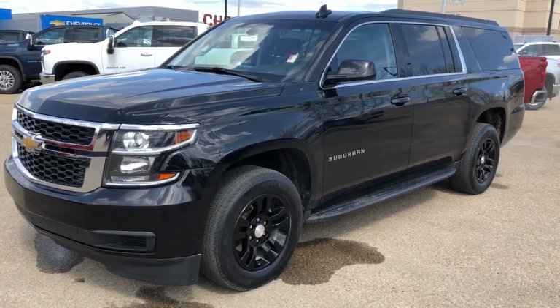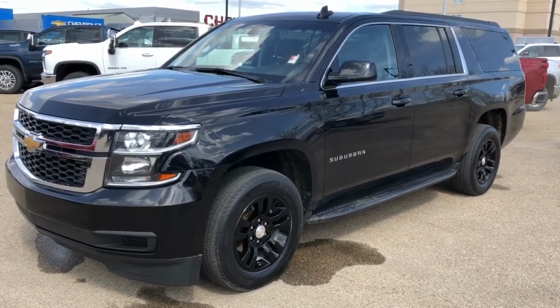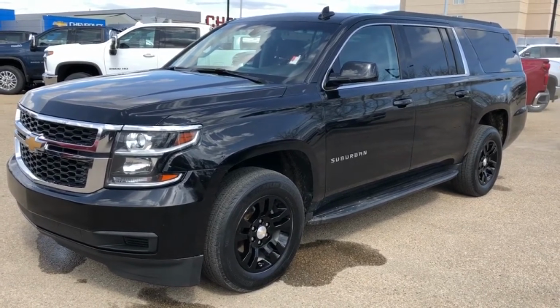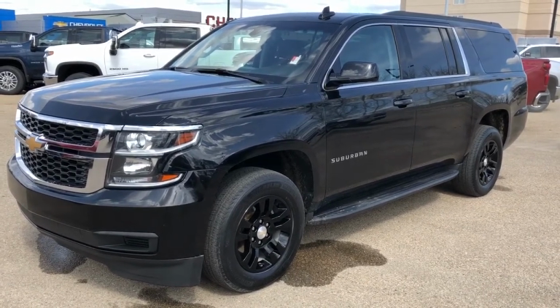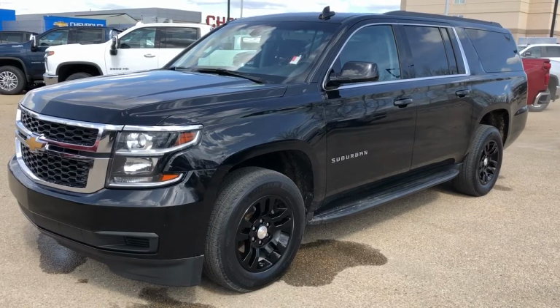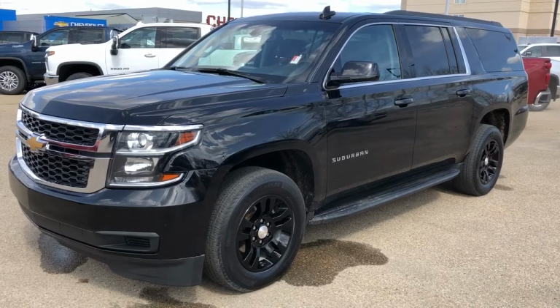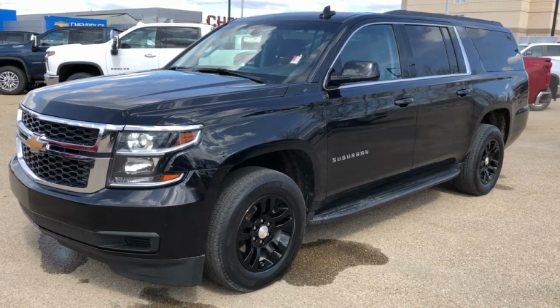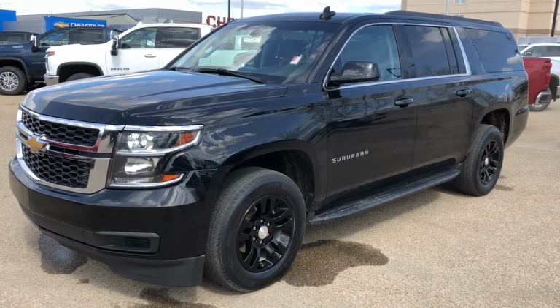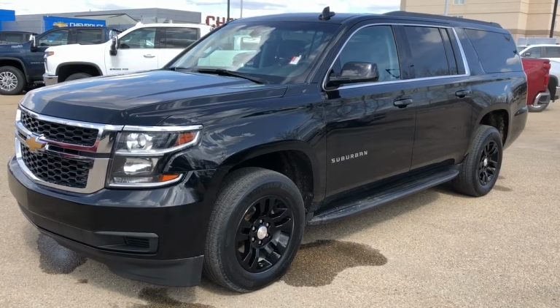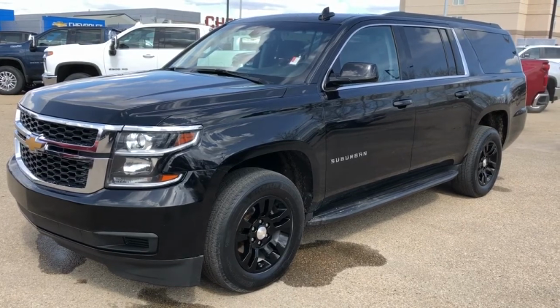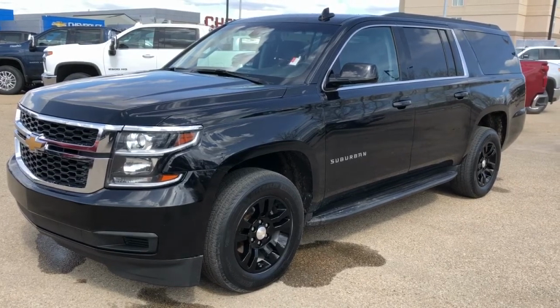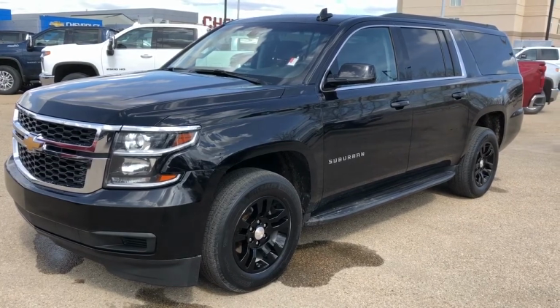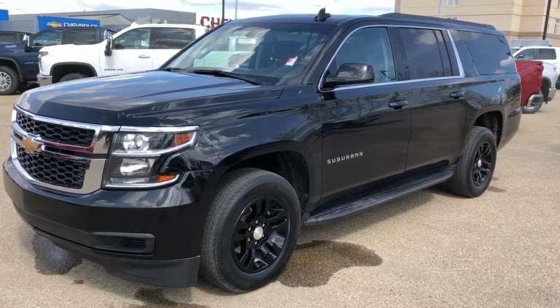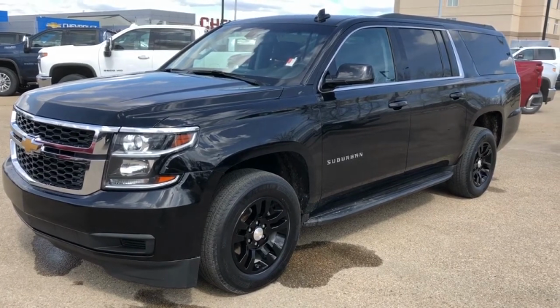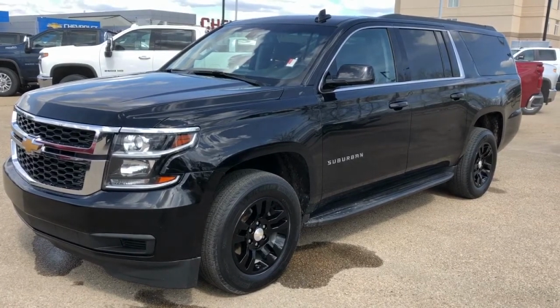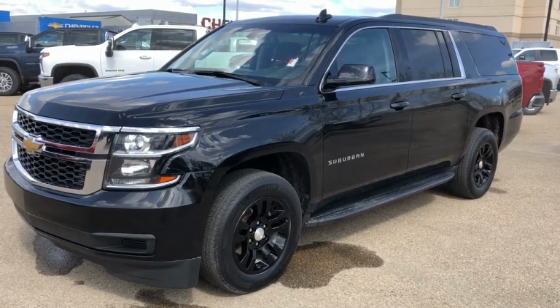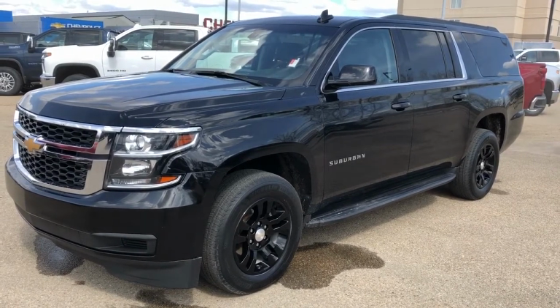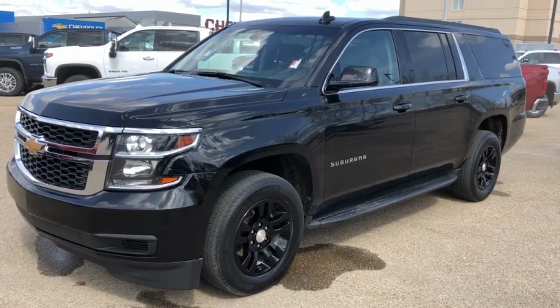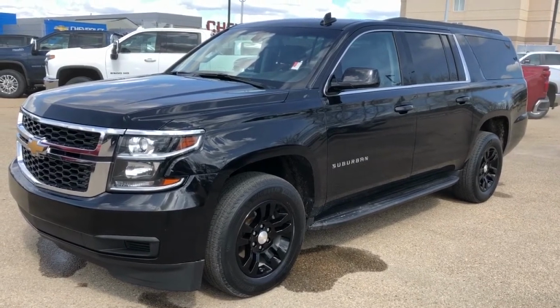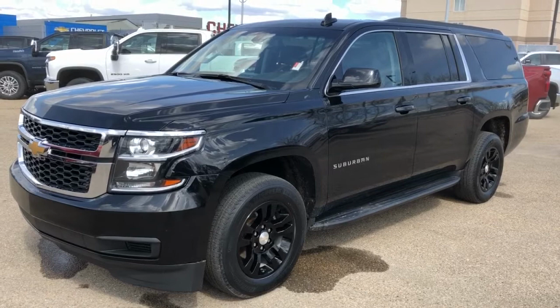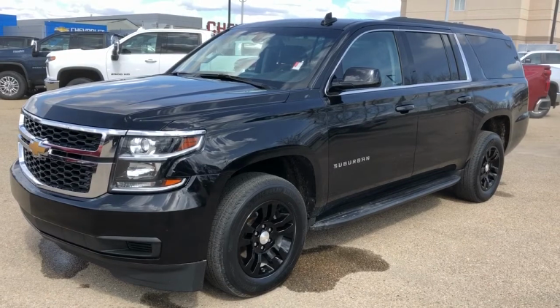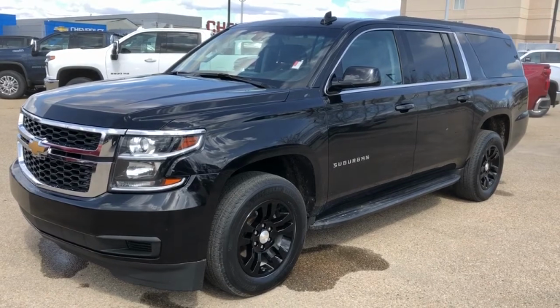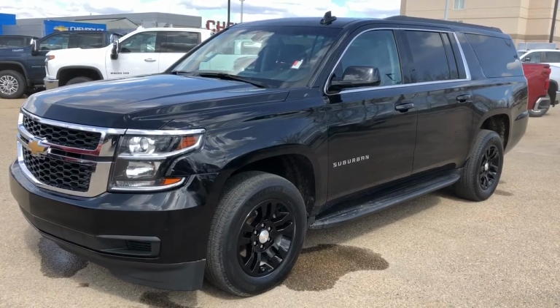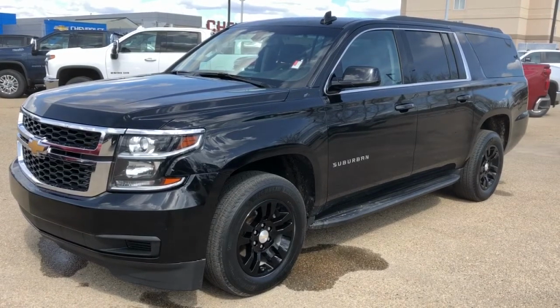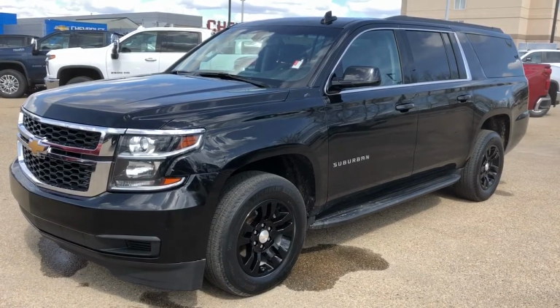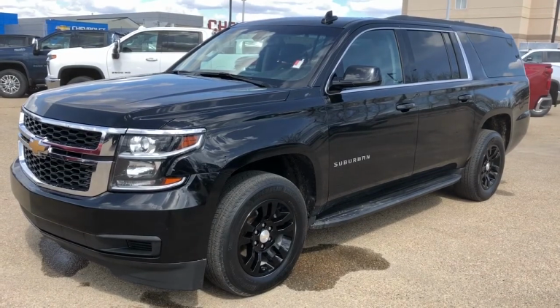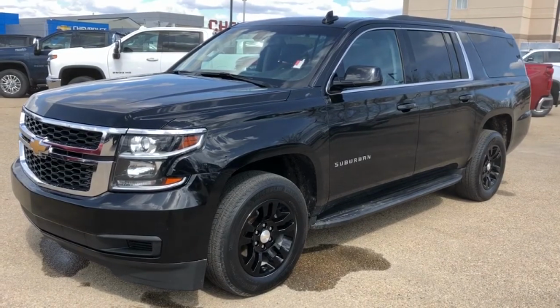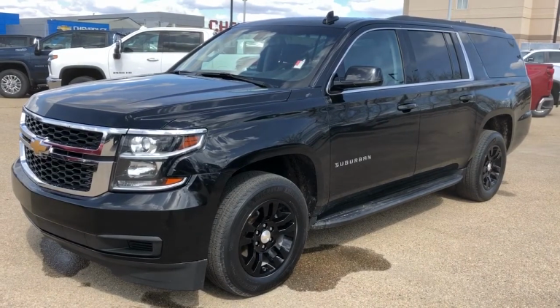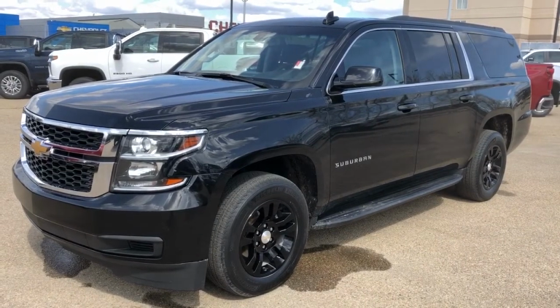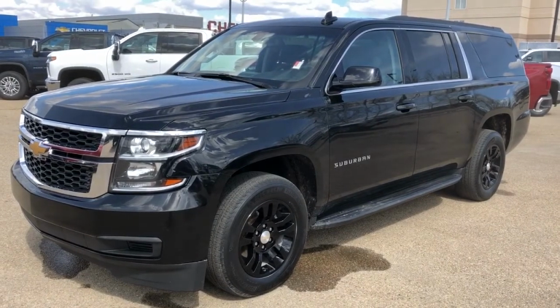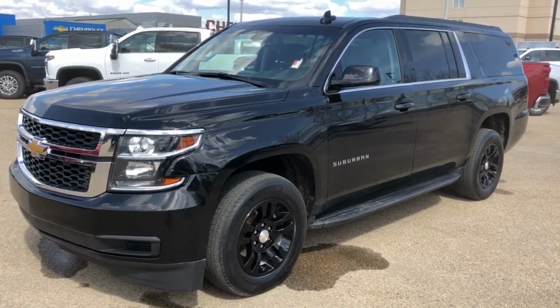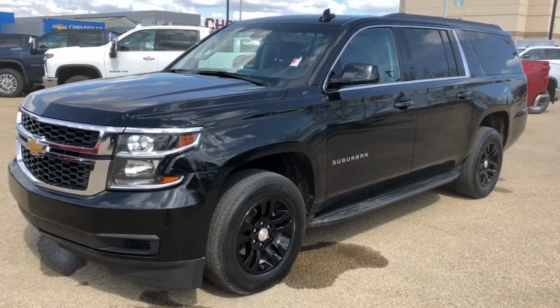This vehicle is featured in black metallic paint with black alloy rims. We have our chrome front grille, rear privacy tint, and black fabric seating. We also have our four-wheel drive, running boards, and V8 engine.